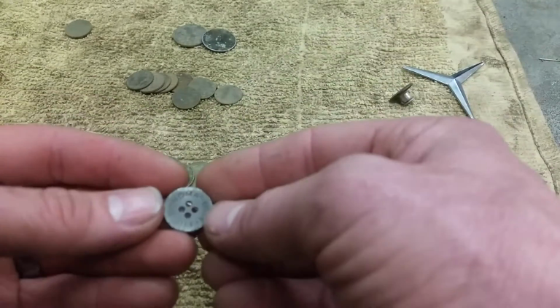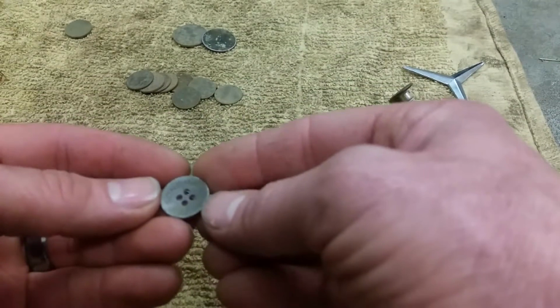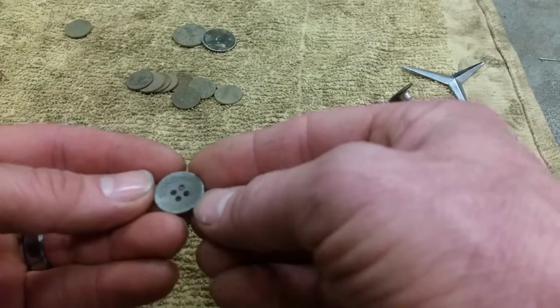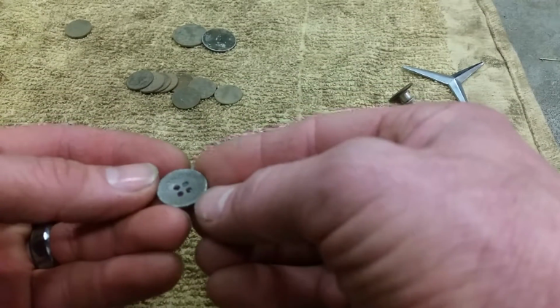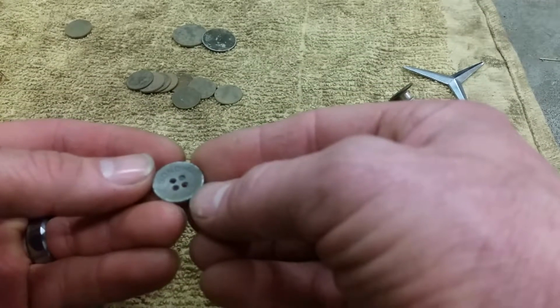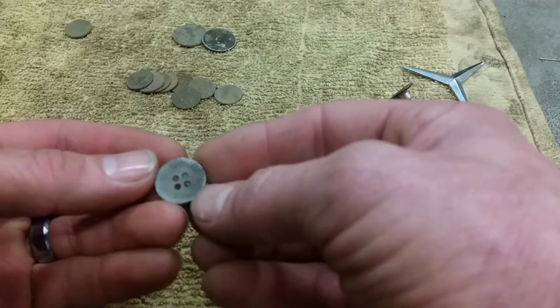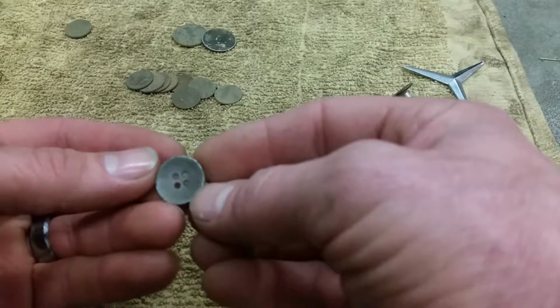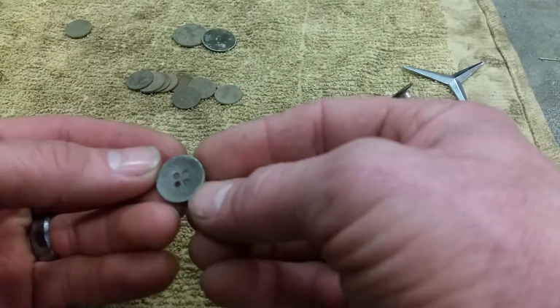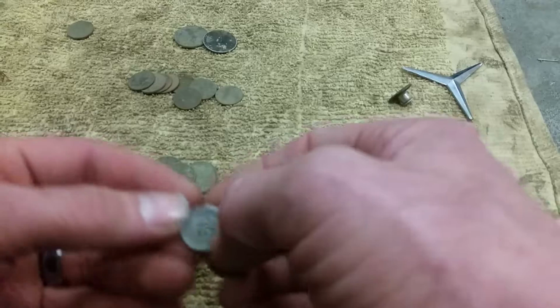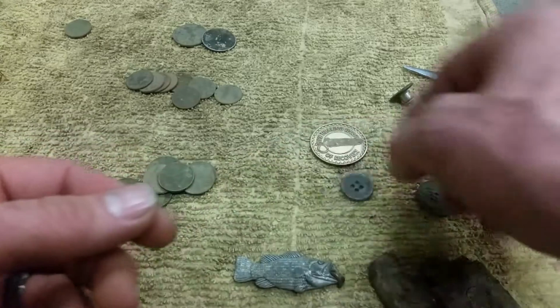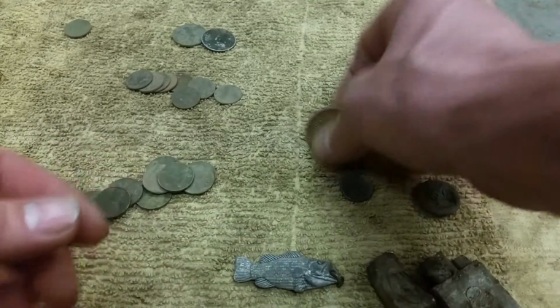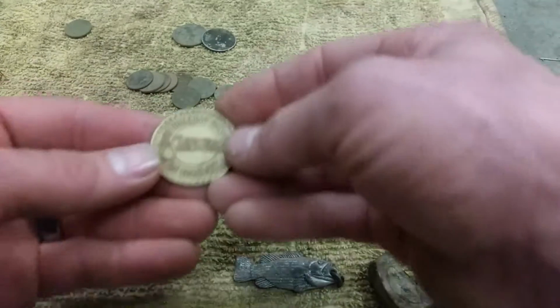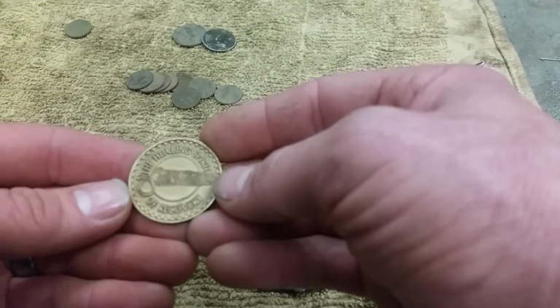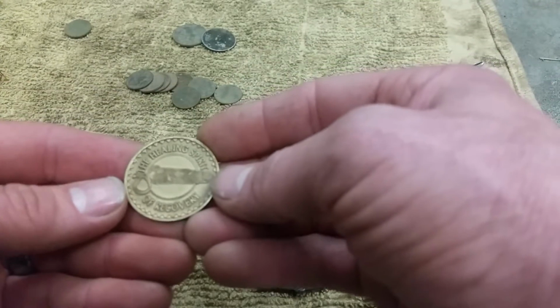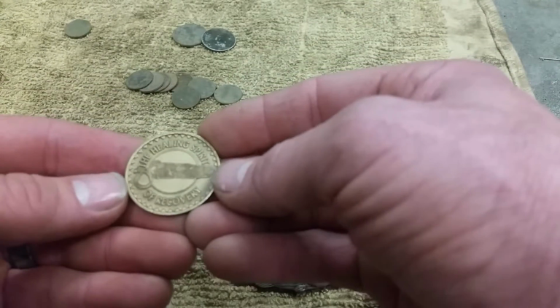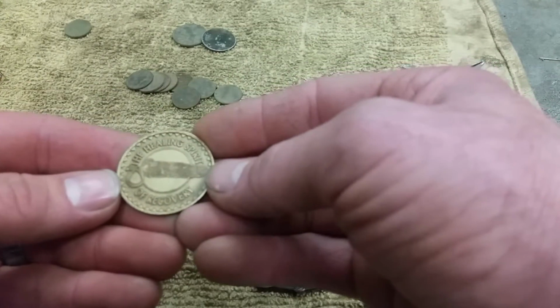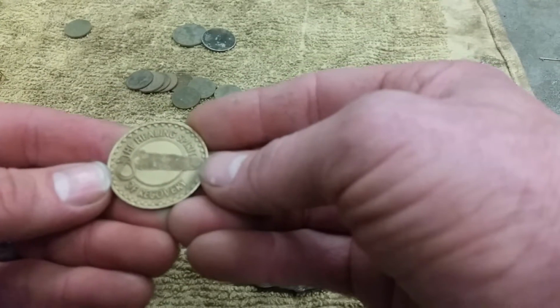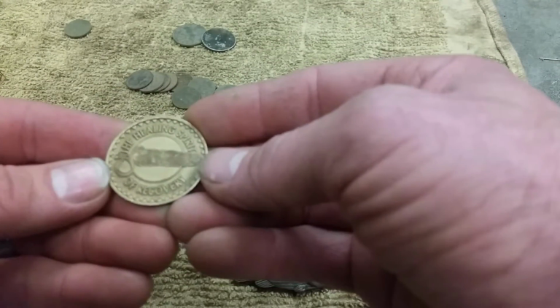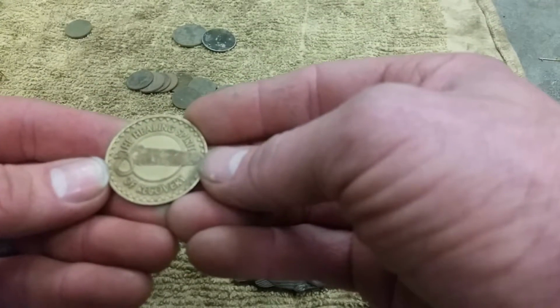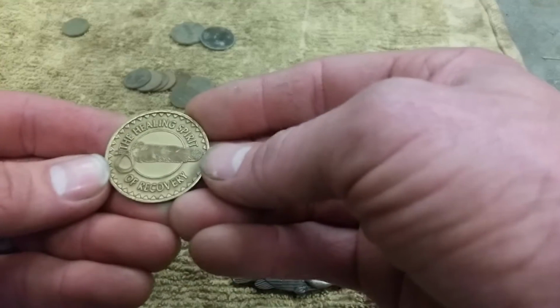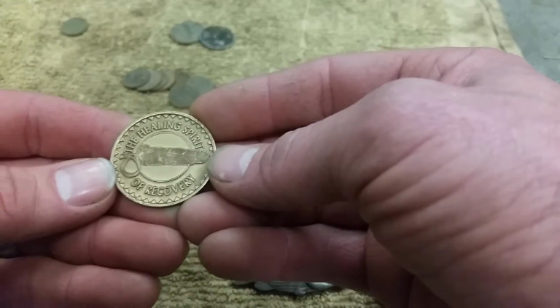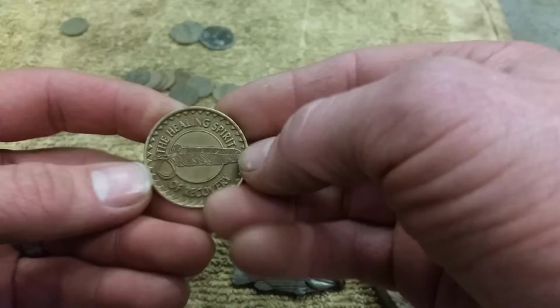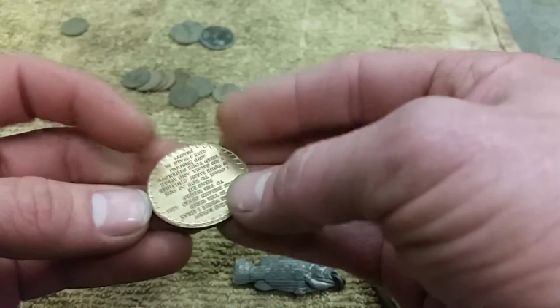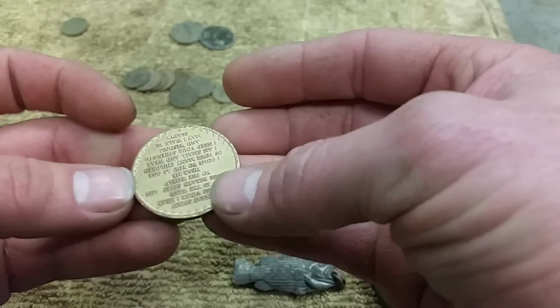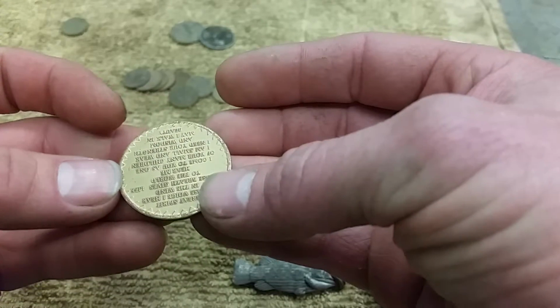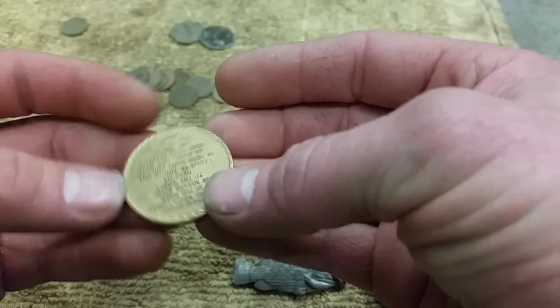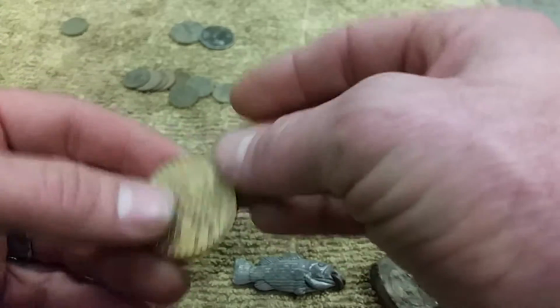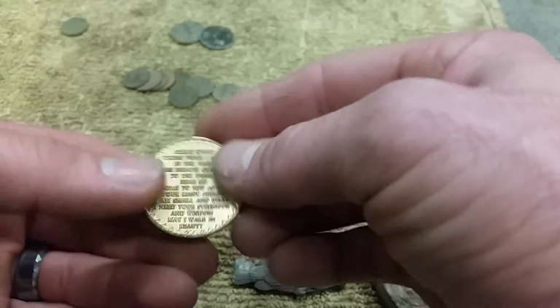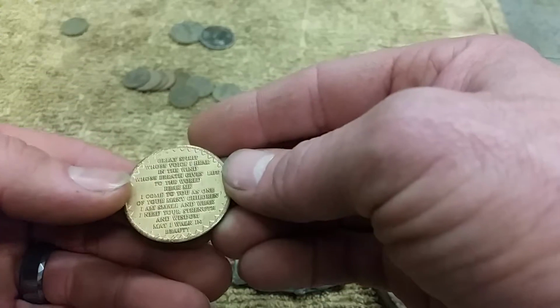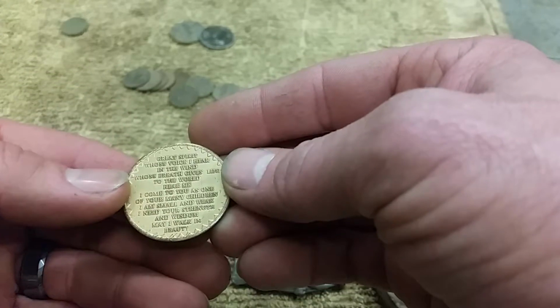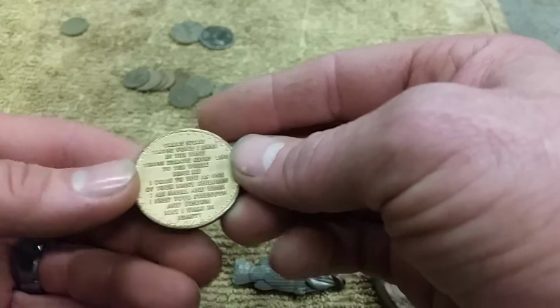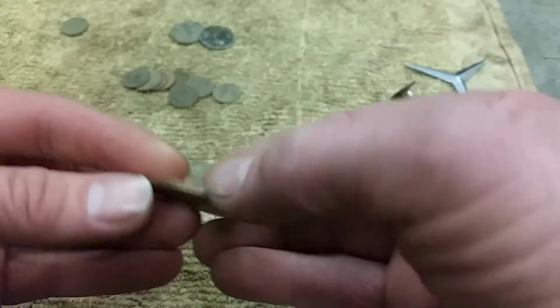A little flap button that says Sonoma Lifestyle. I believe this is a recovery token — it says 'the healing spirit of recovery.' On the back it has a whole saying on it. Neat little token.